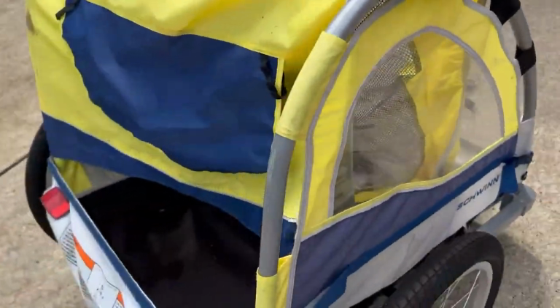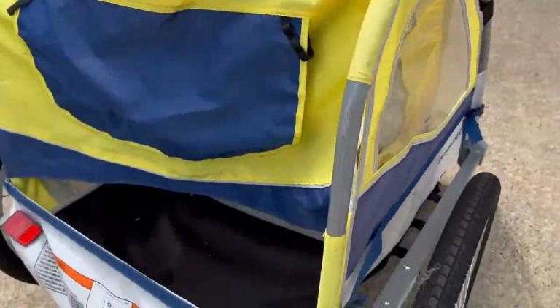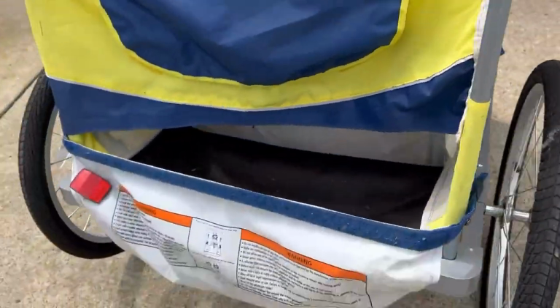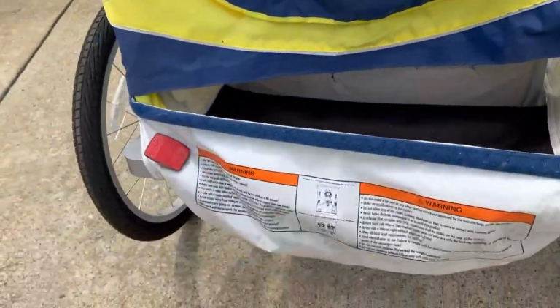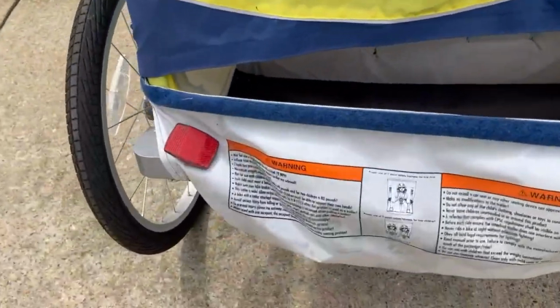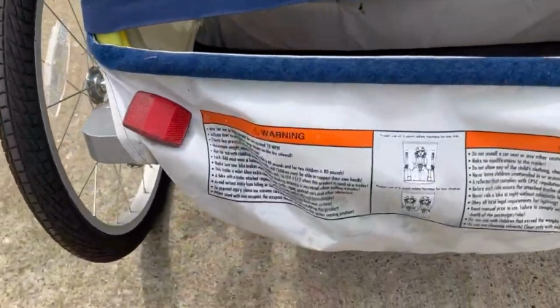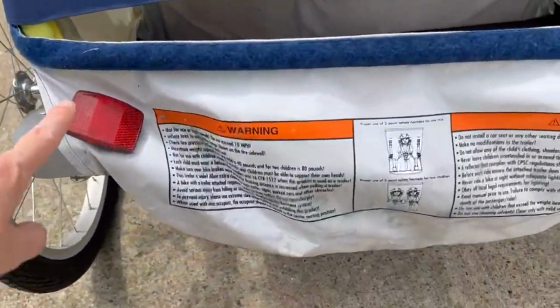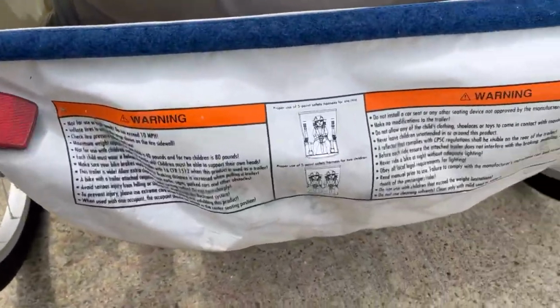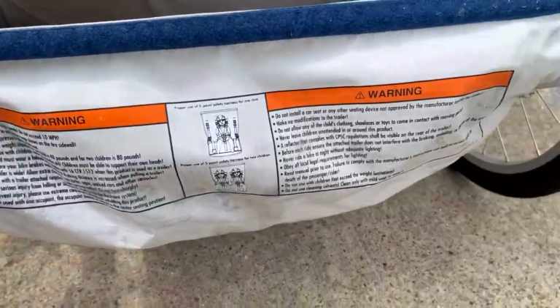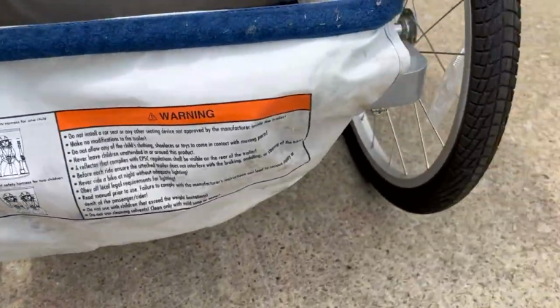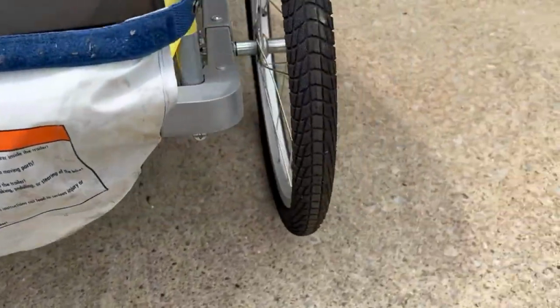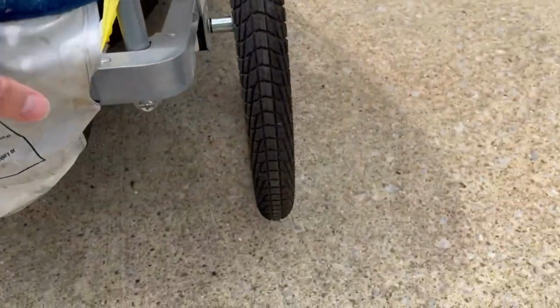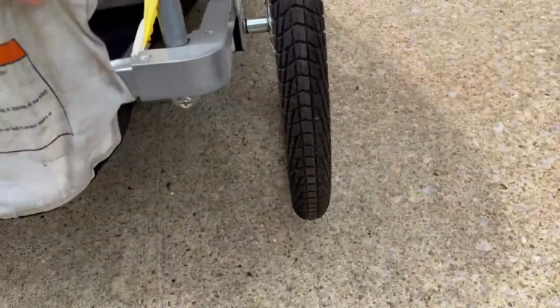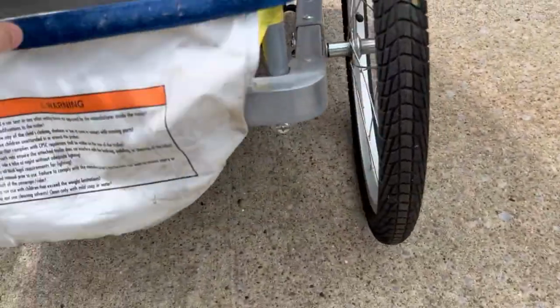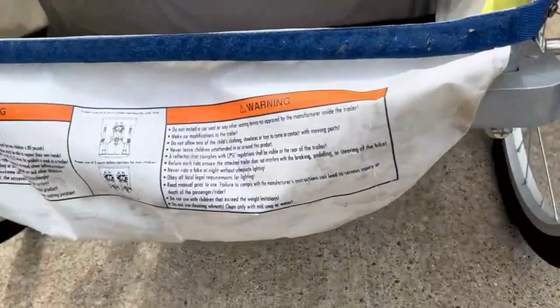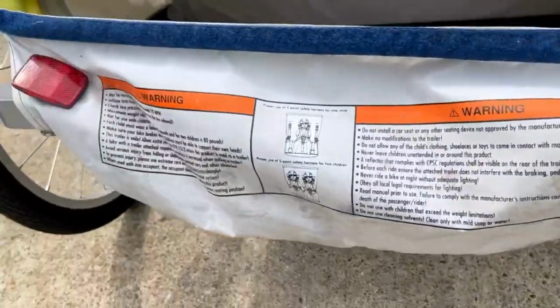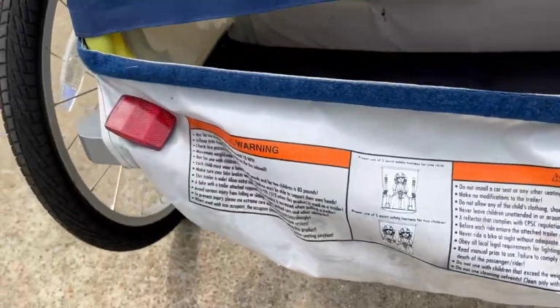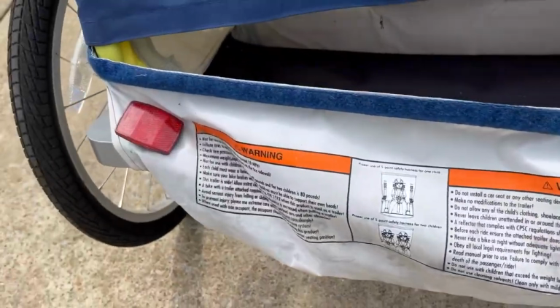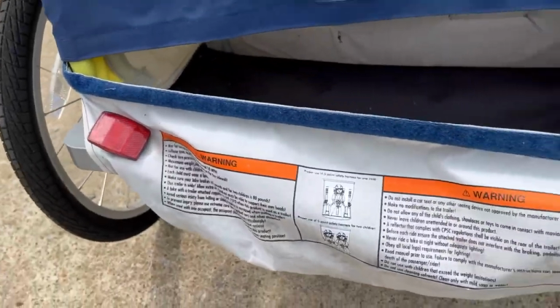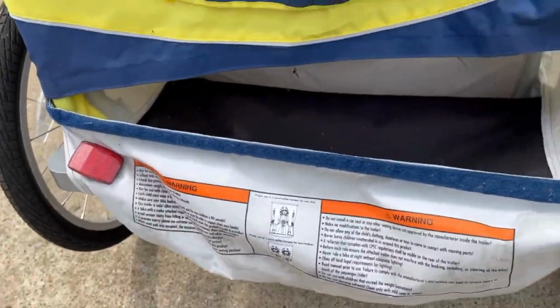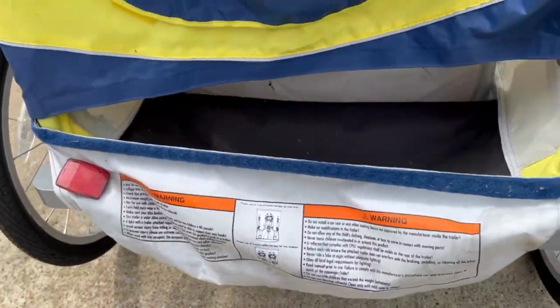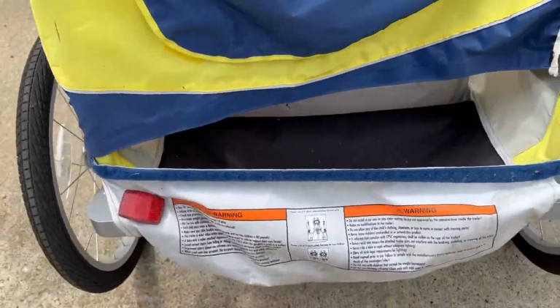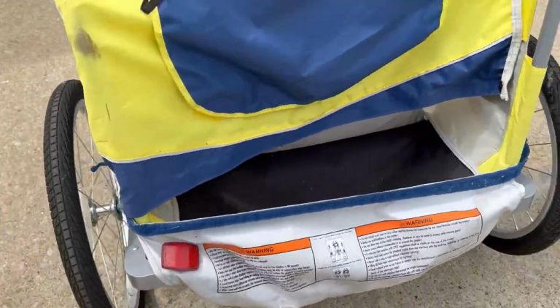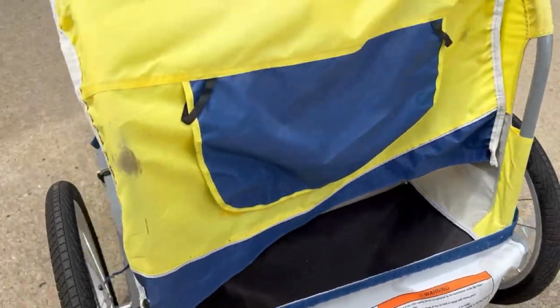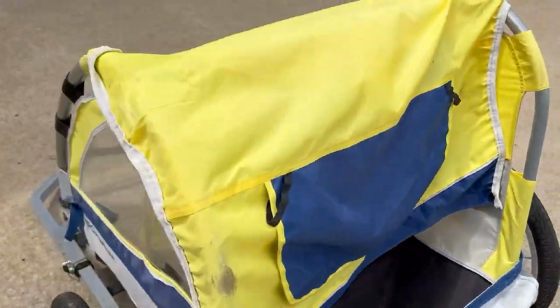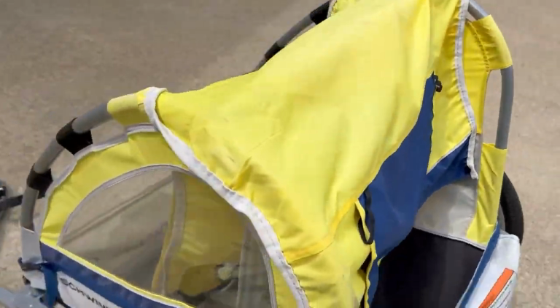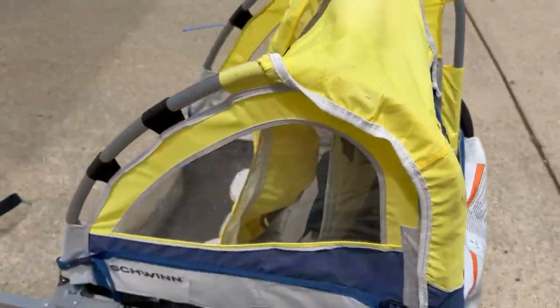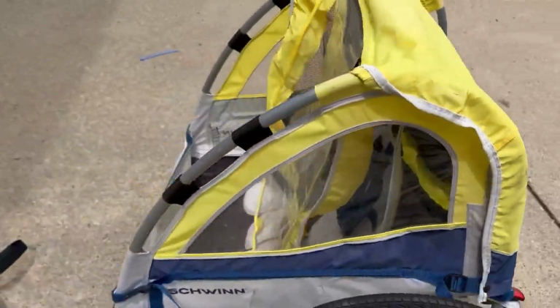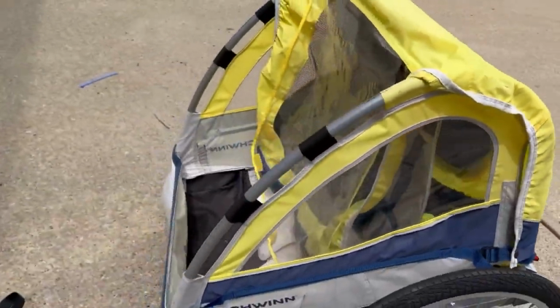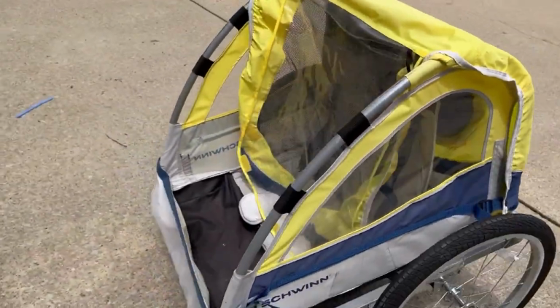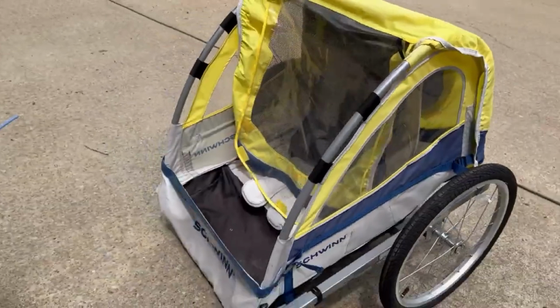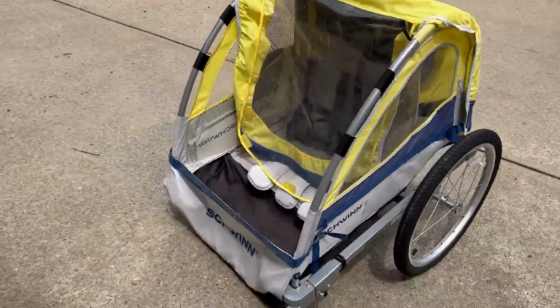In the back, it has reflectors, which is really awesome if you want to go on an evening ride. Really love it a lot — it's been really awesome.